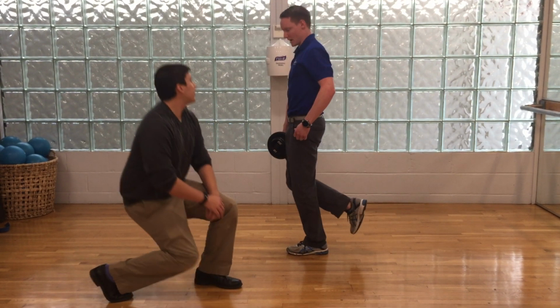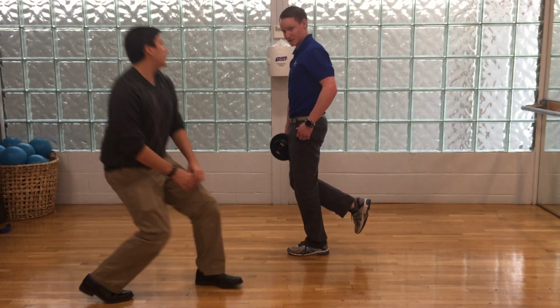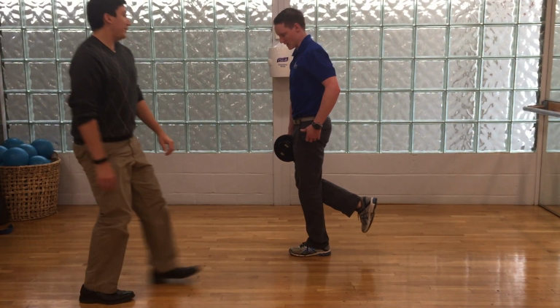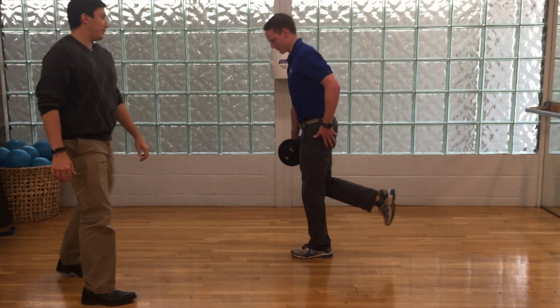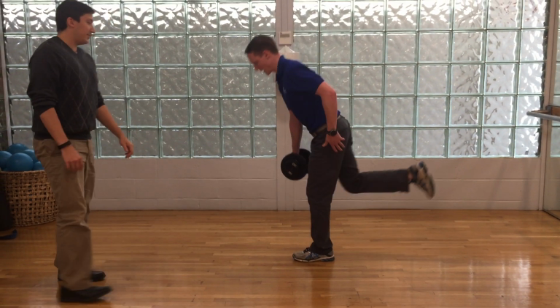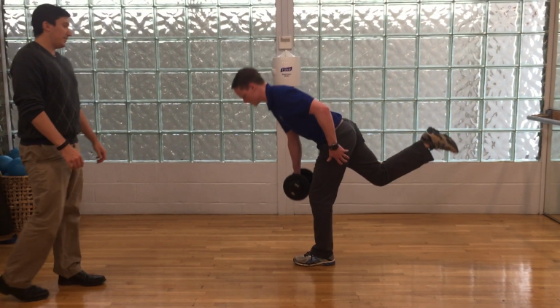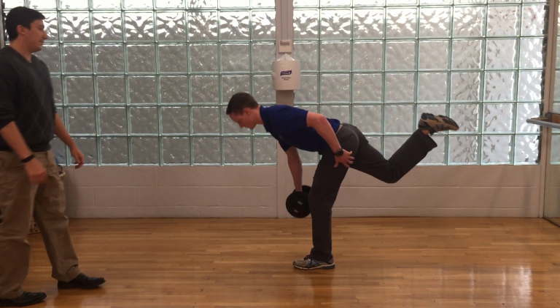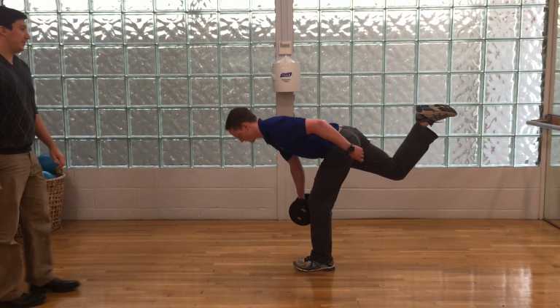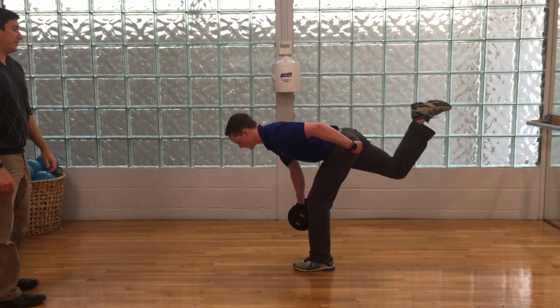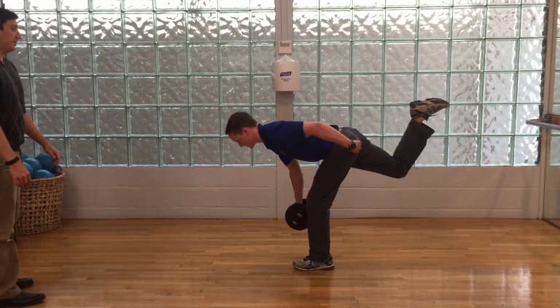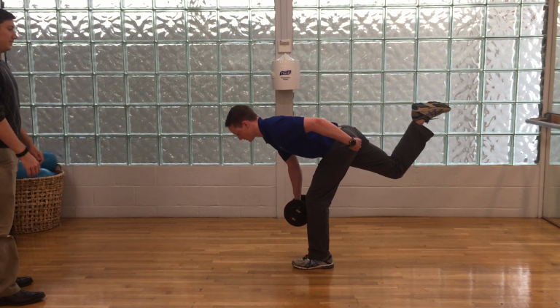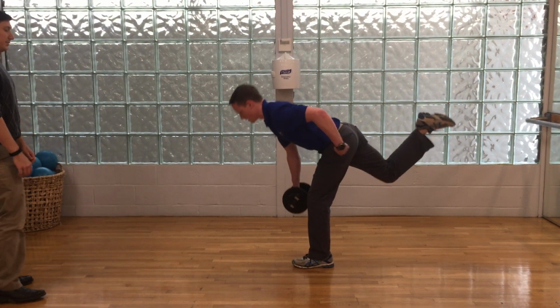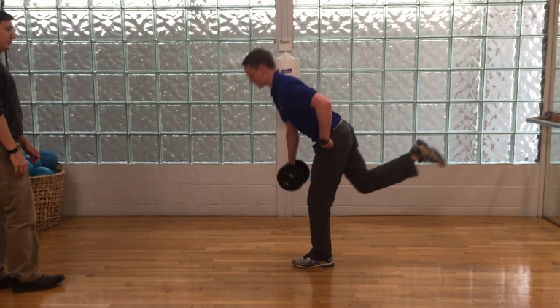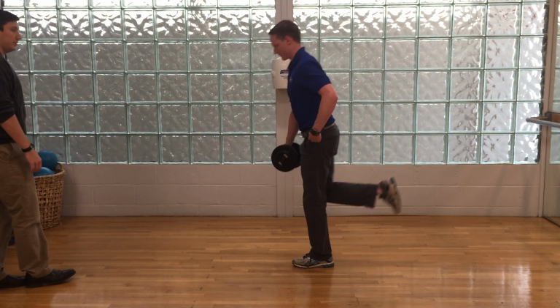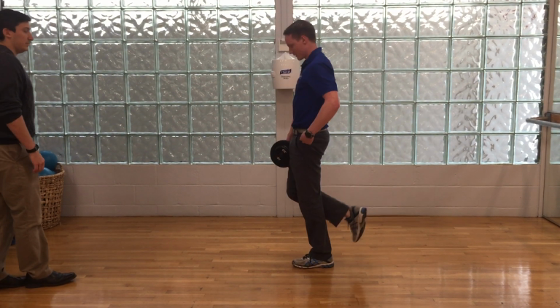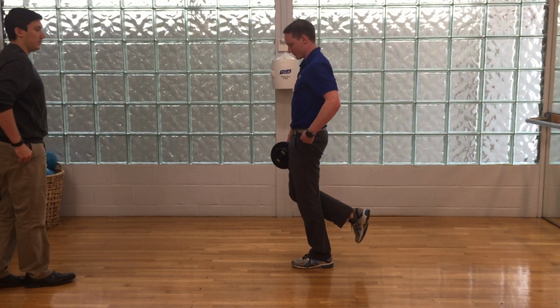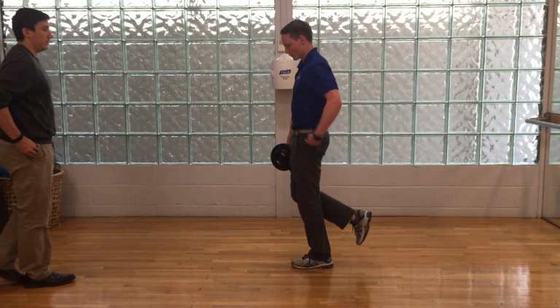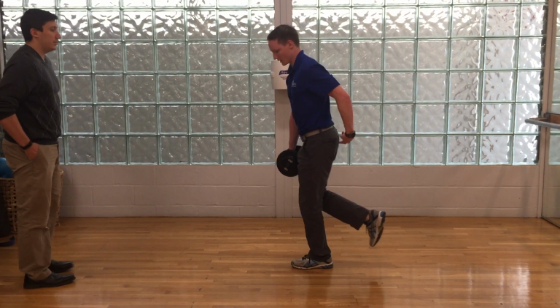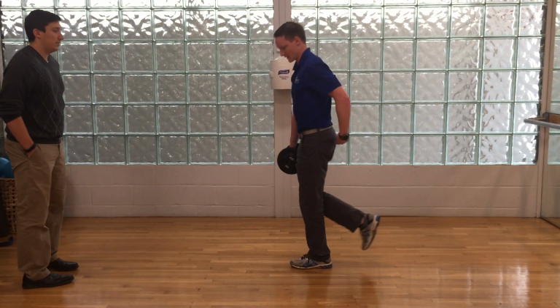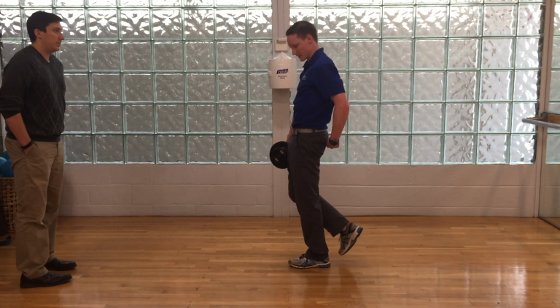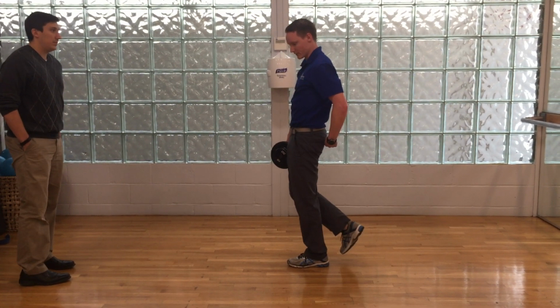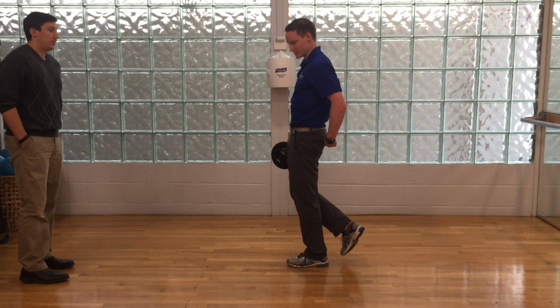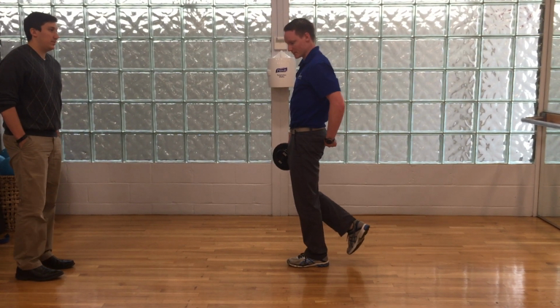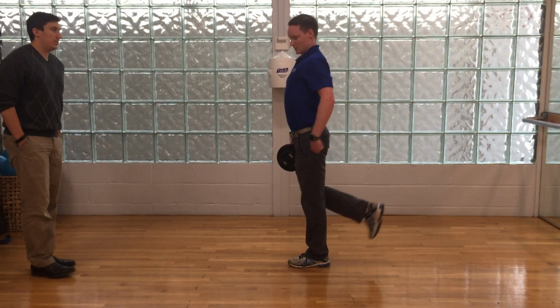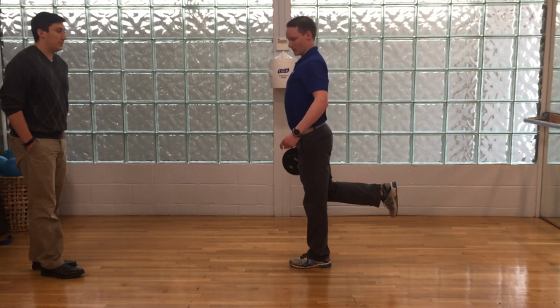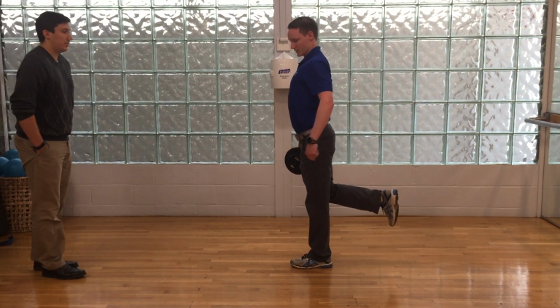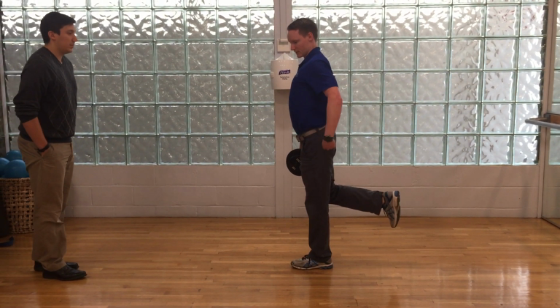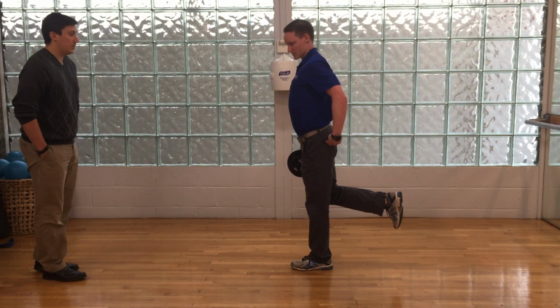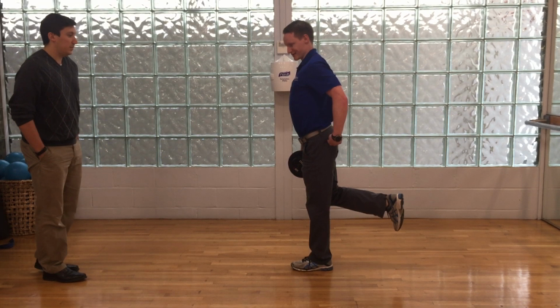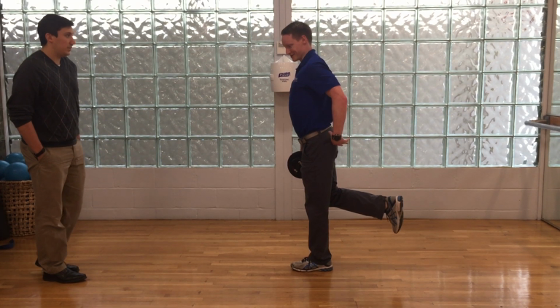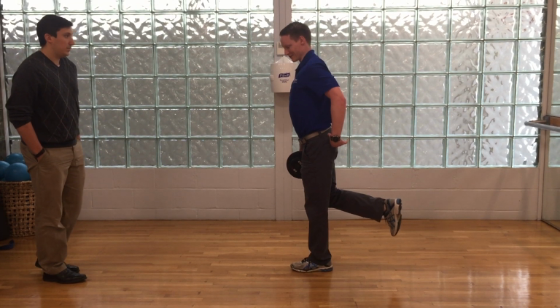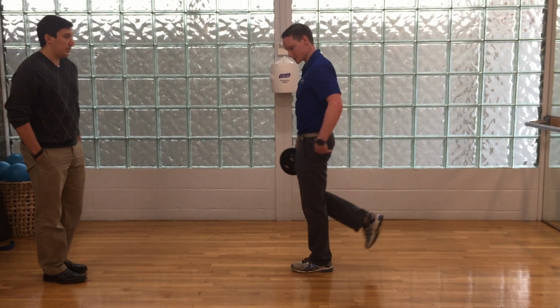As you stand up from the bottom position, you think about squeezing your glute, driving the front of the hip forward, and tucking your tailbone at the very top. You don't want to finish like this because then you're not using your glutes.